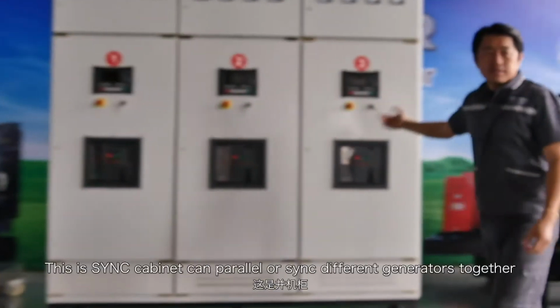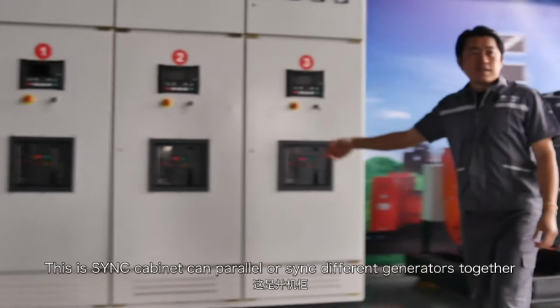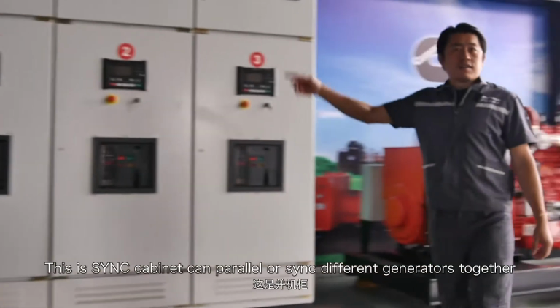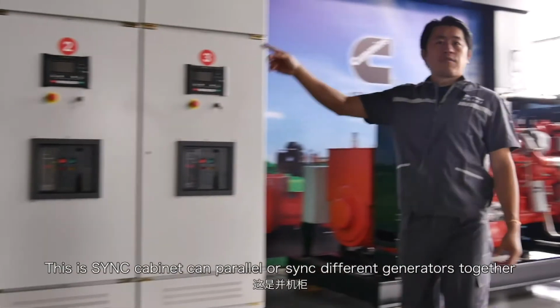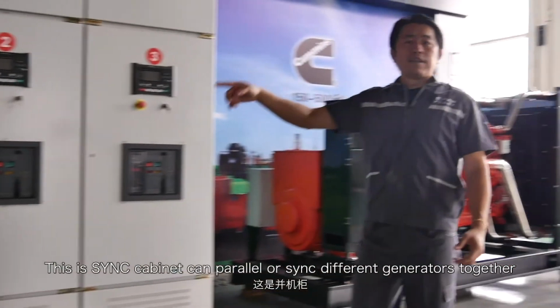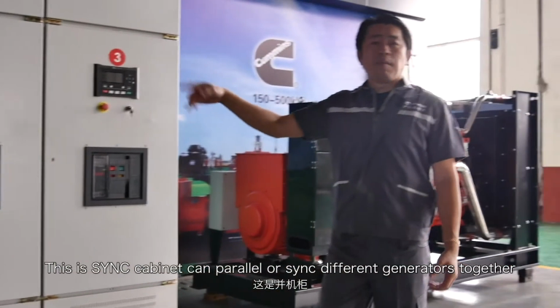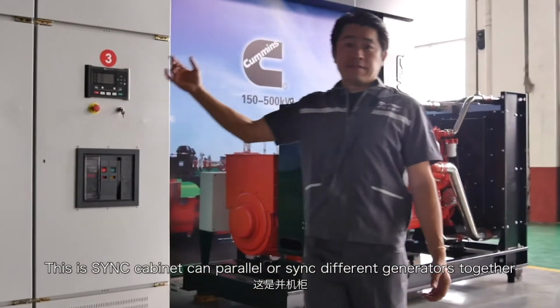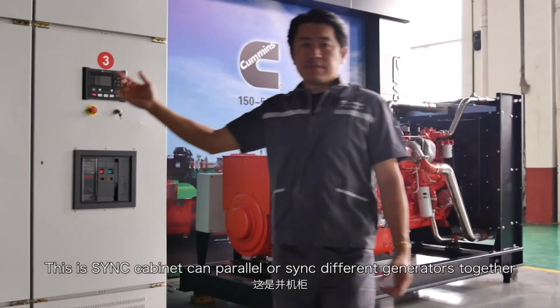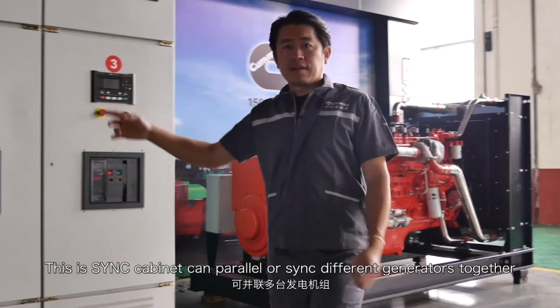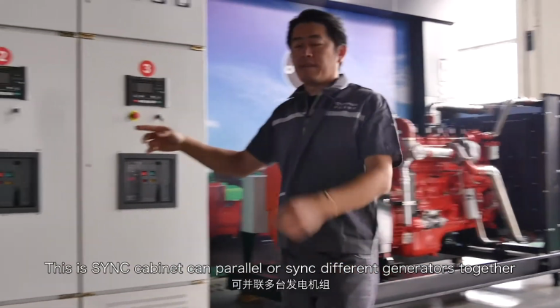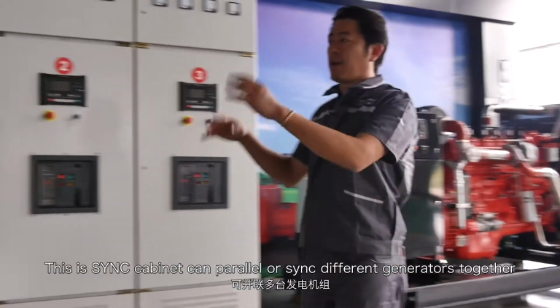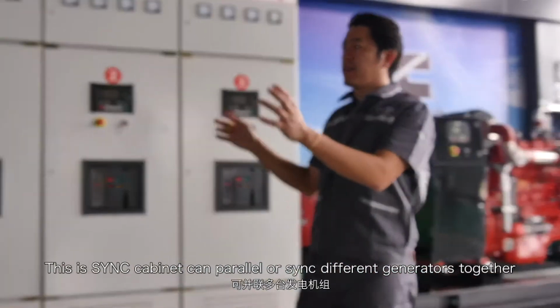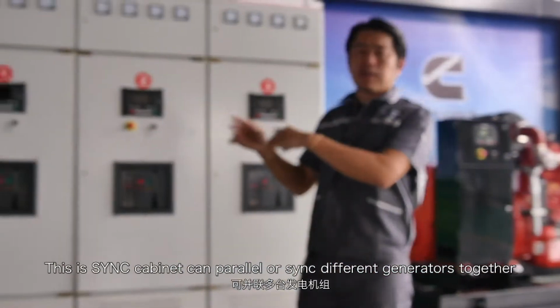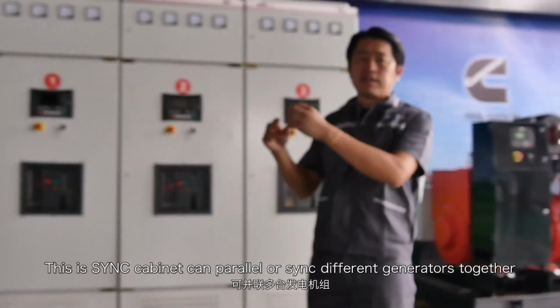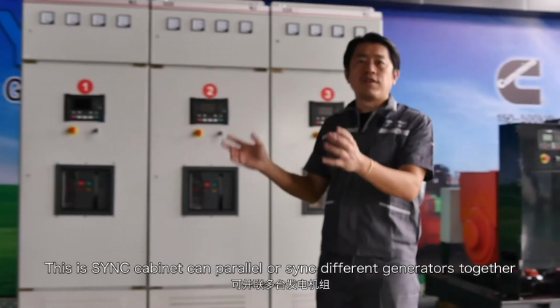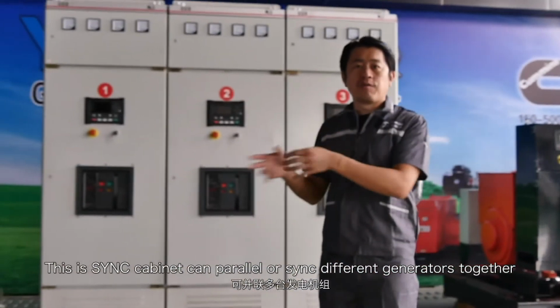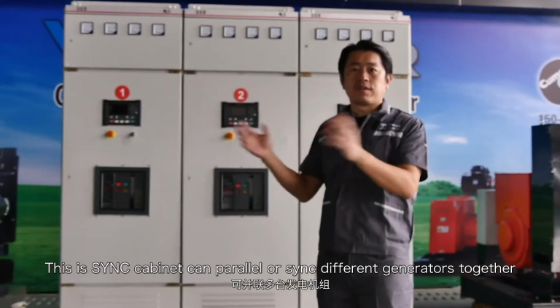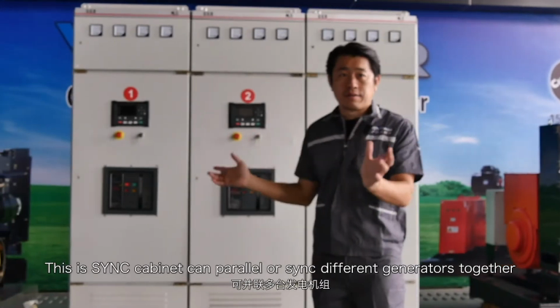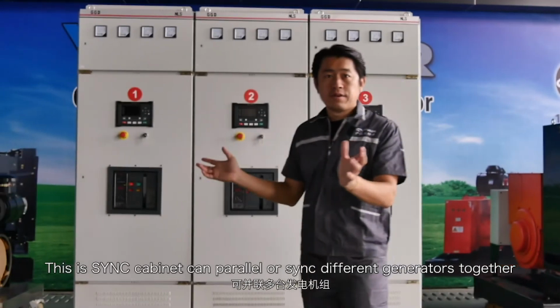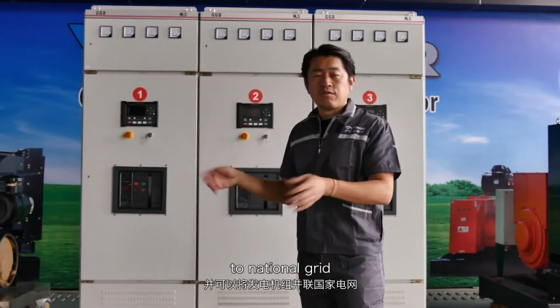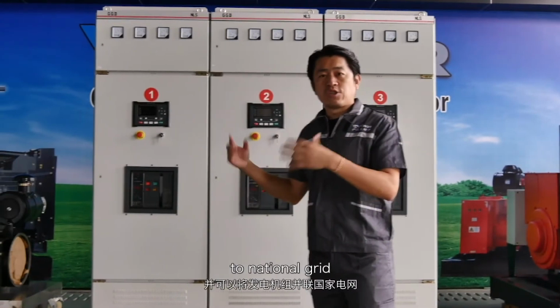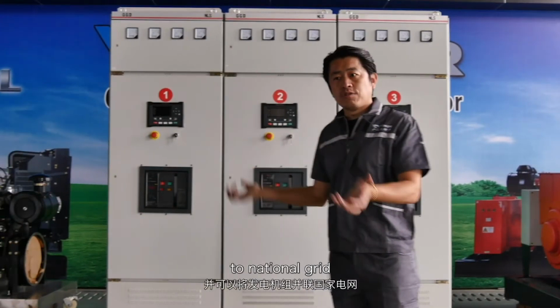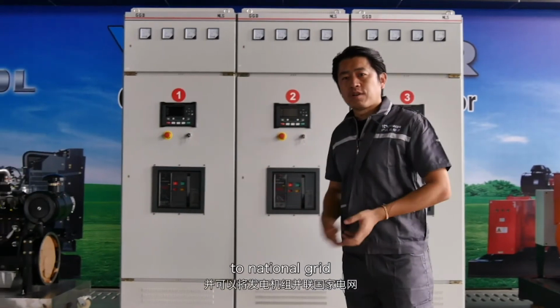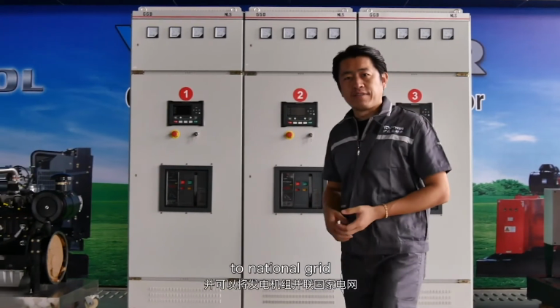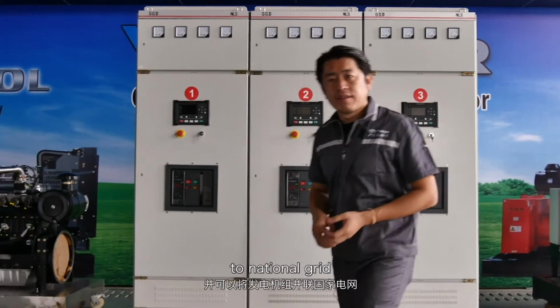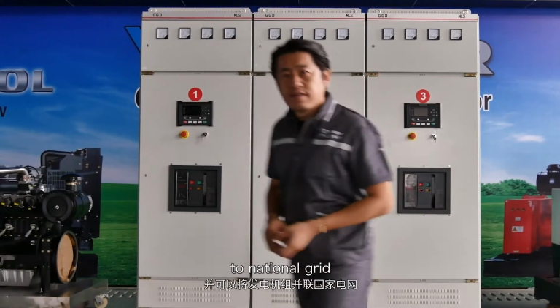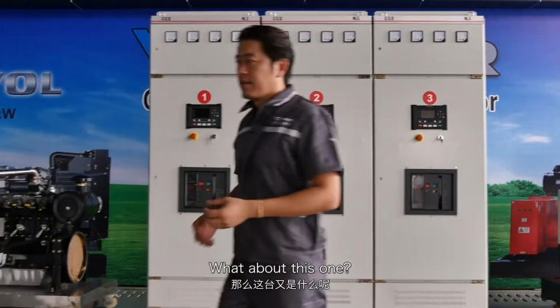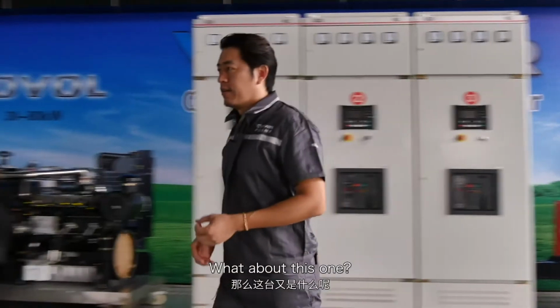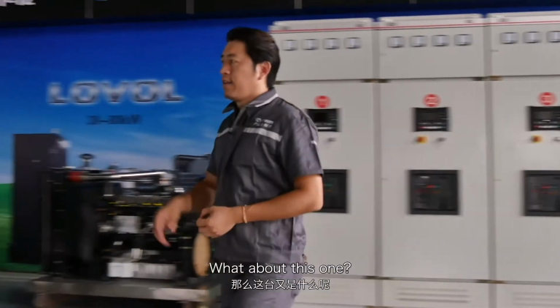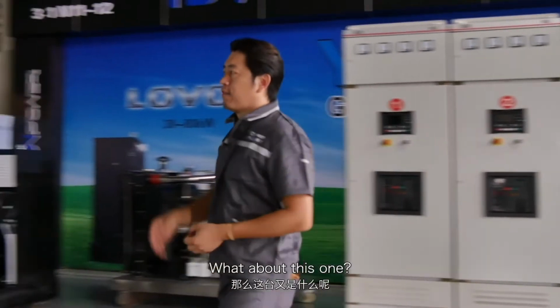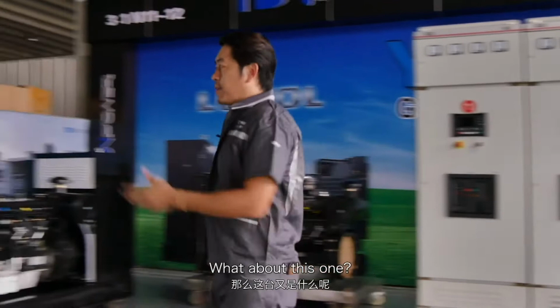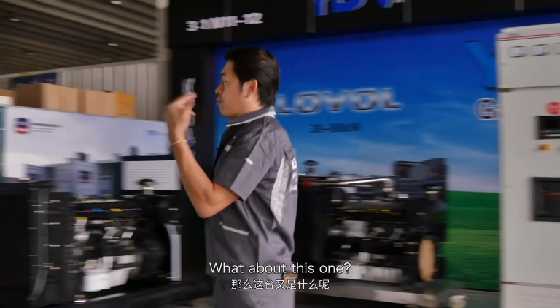This synchronized cabinet can parallelize and synchronize different generators together to the national grid. What about this one?